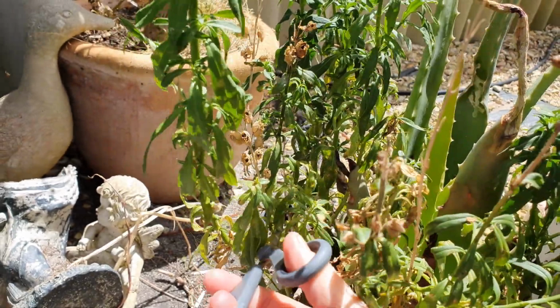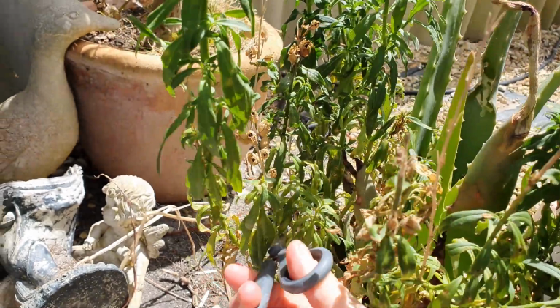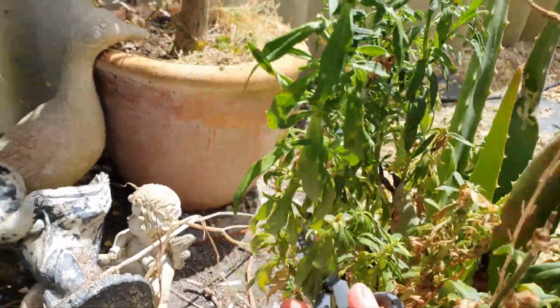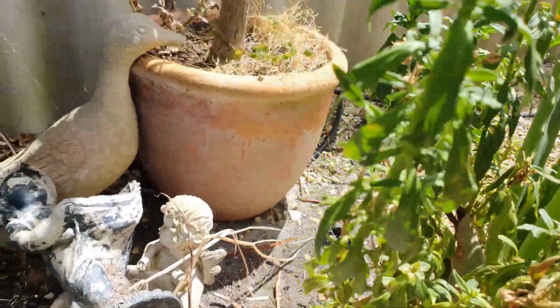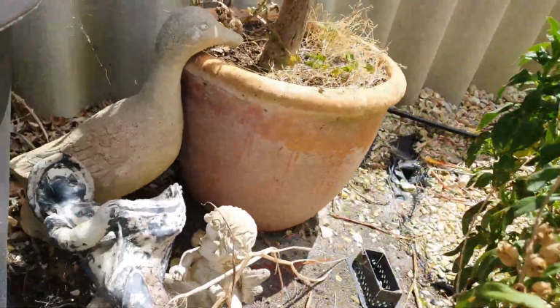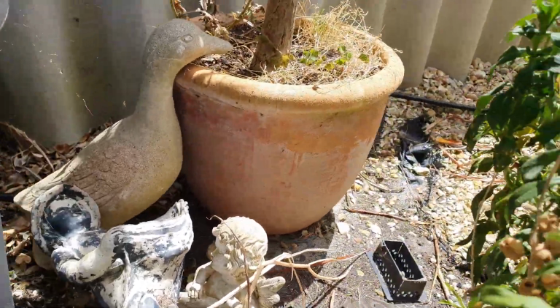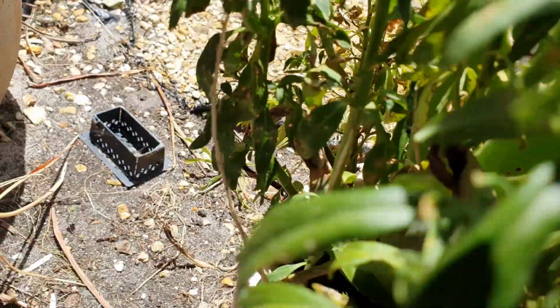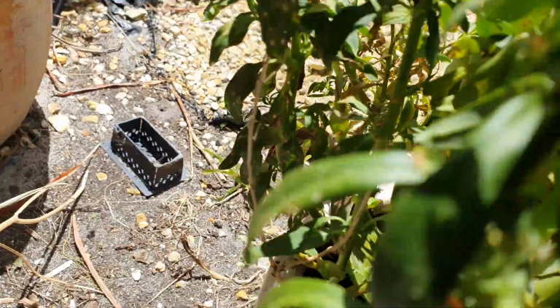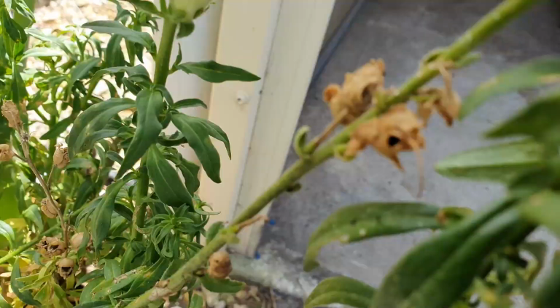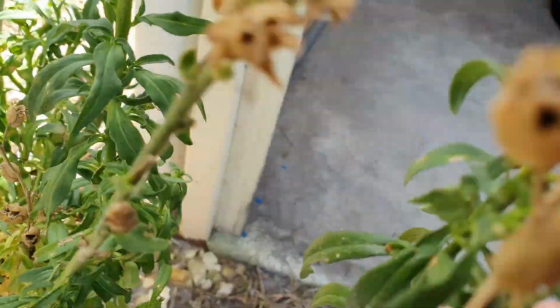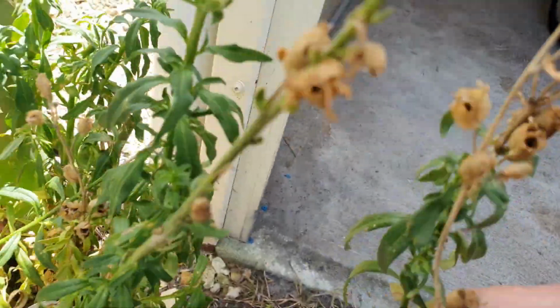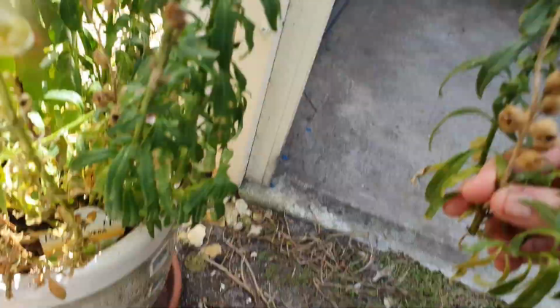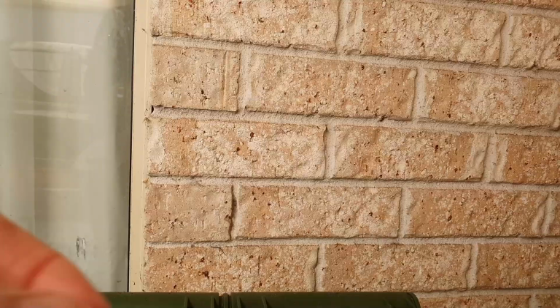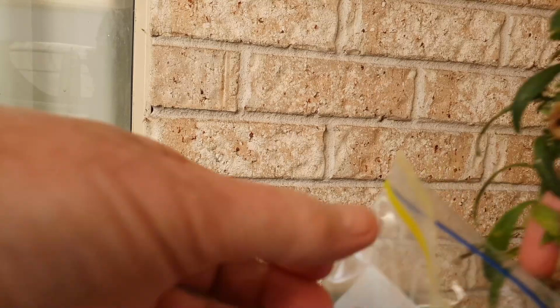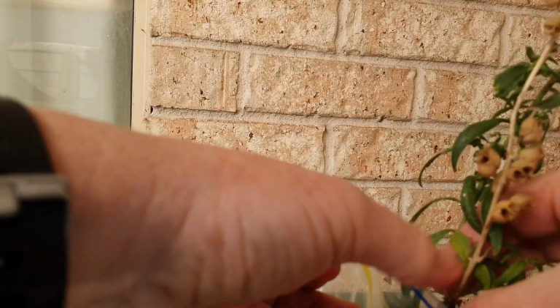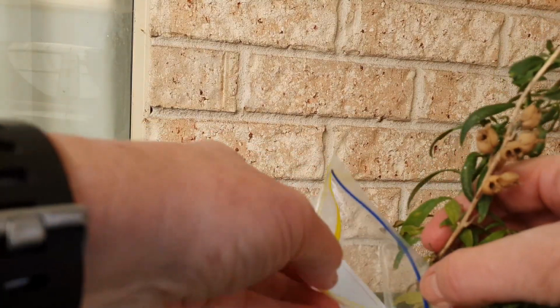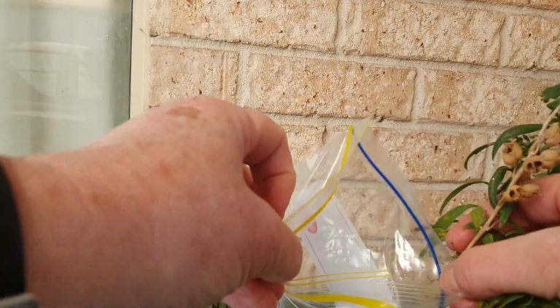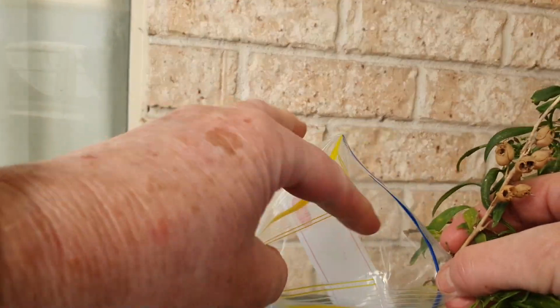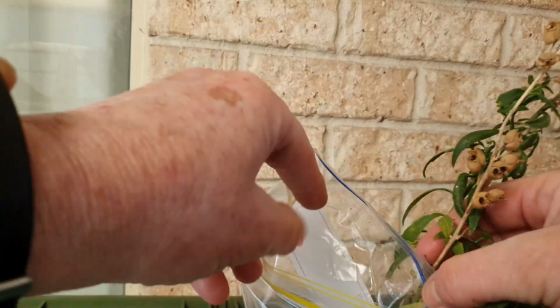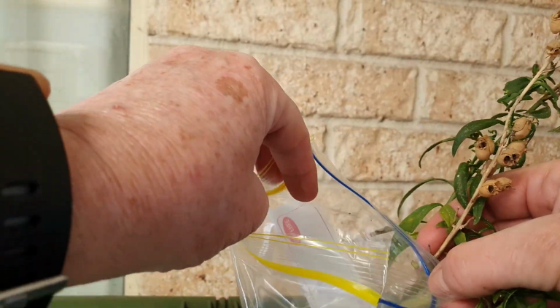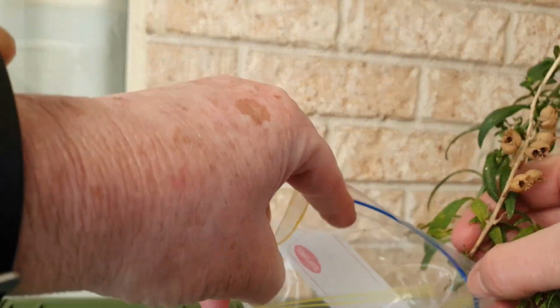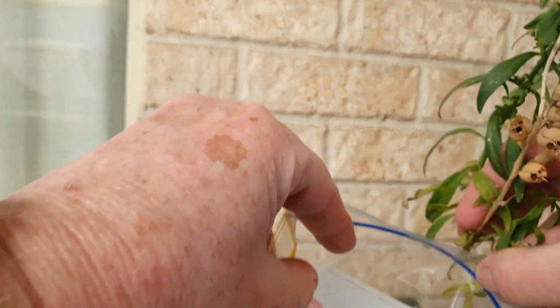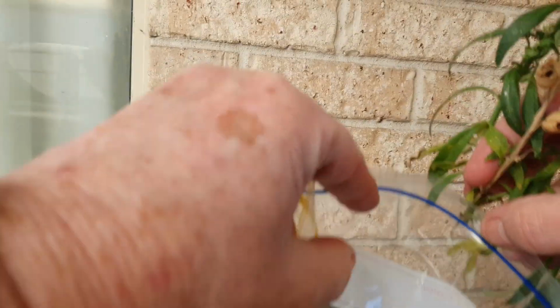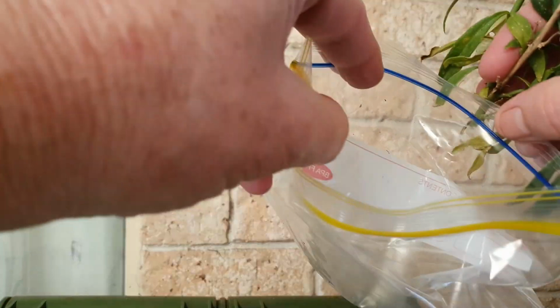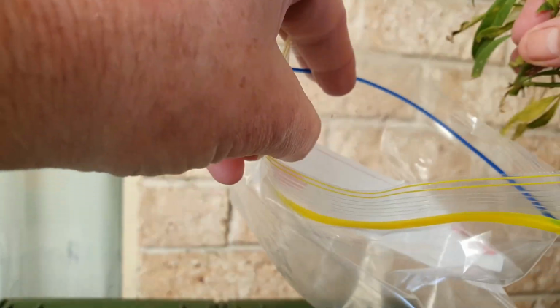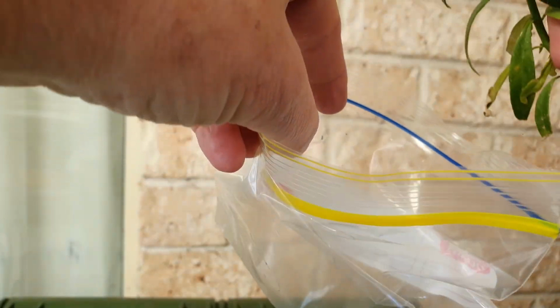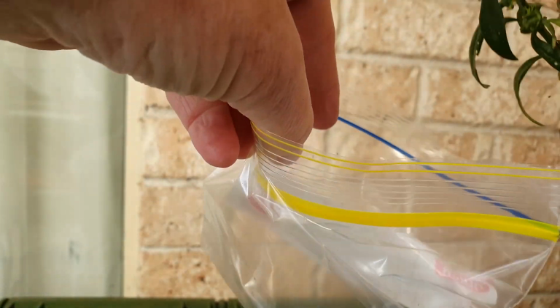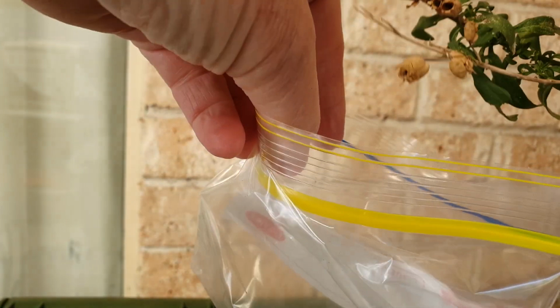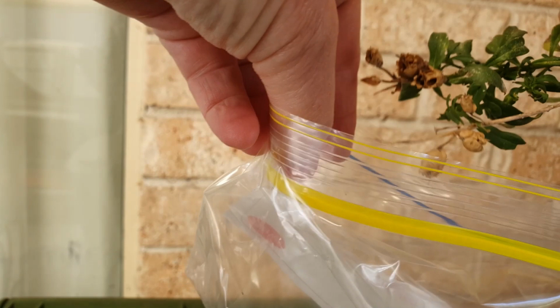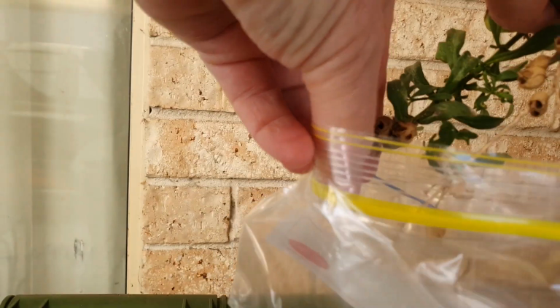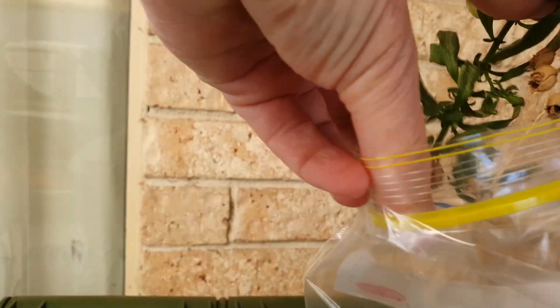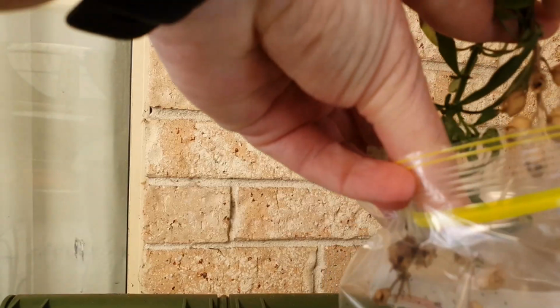So now I'm going to open up this little ziplock bag and hopefully we can see all the seeds going in.